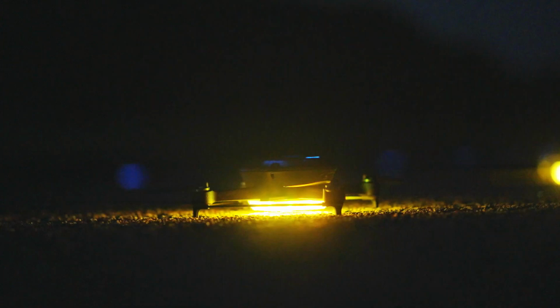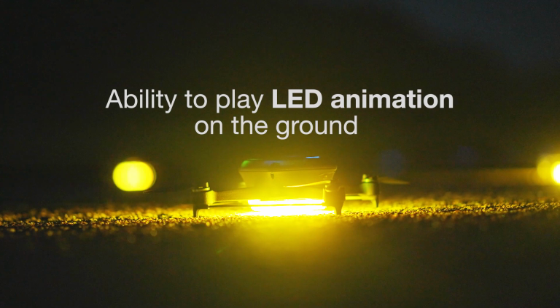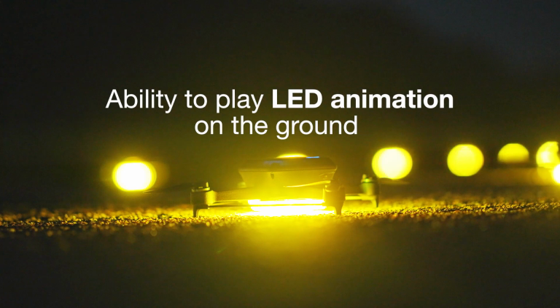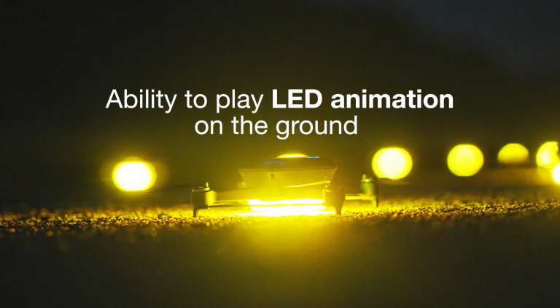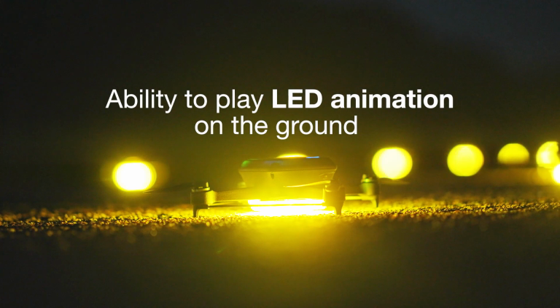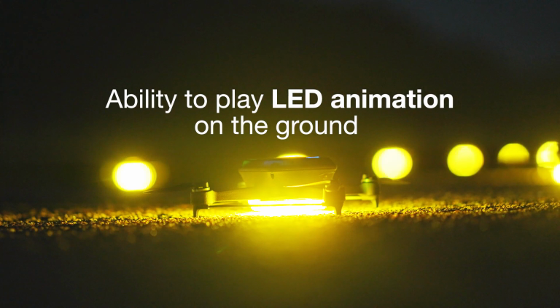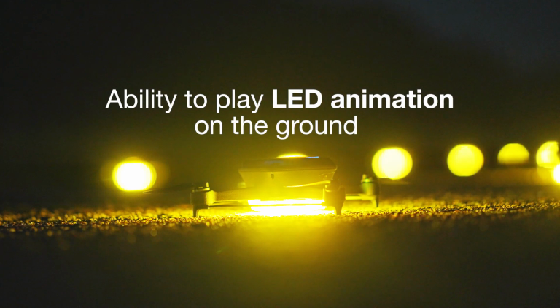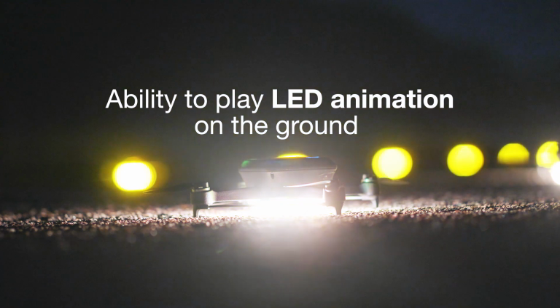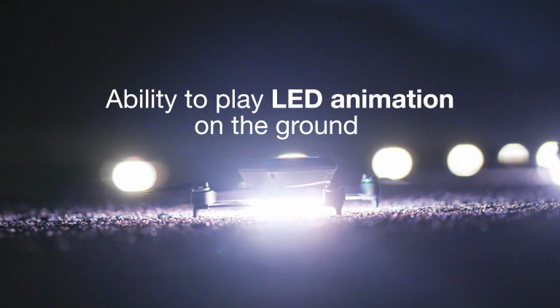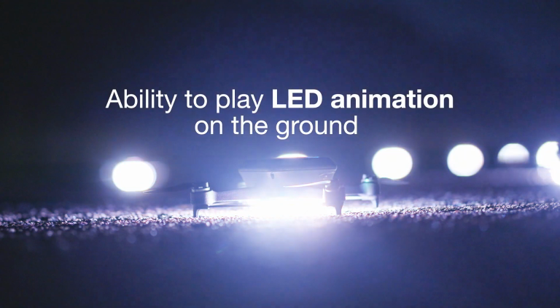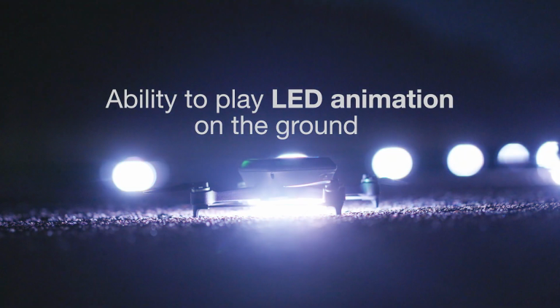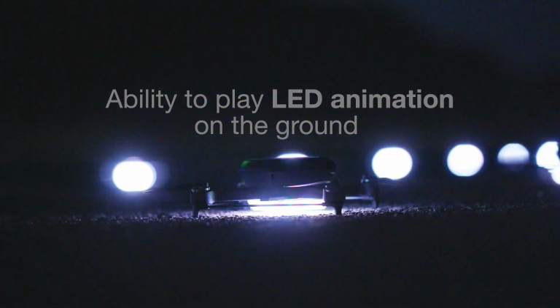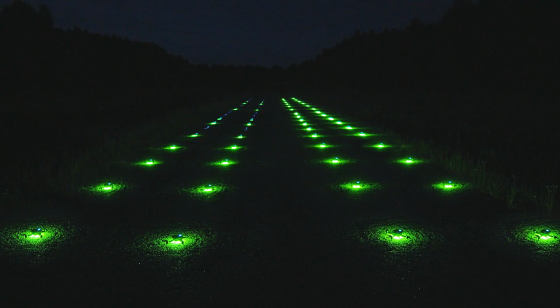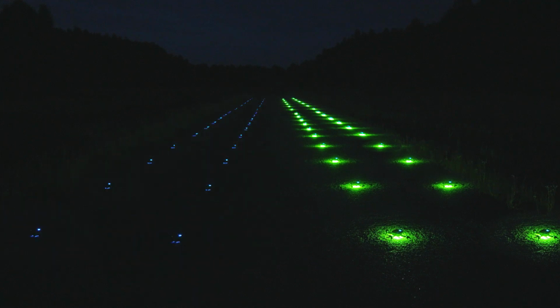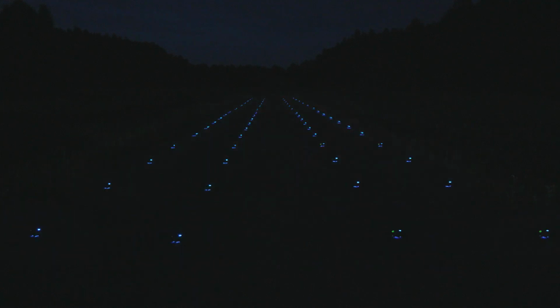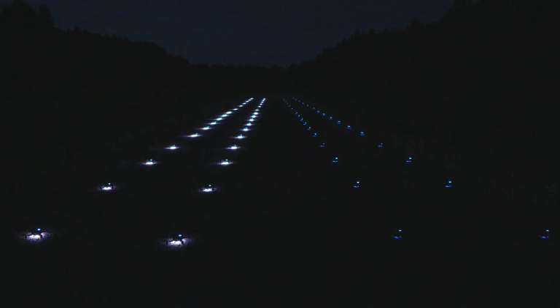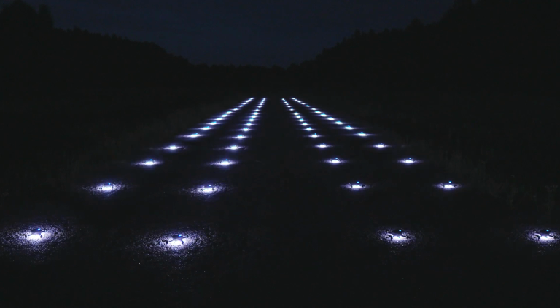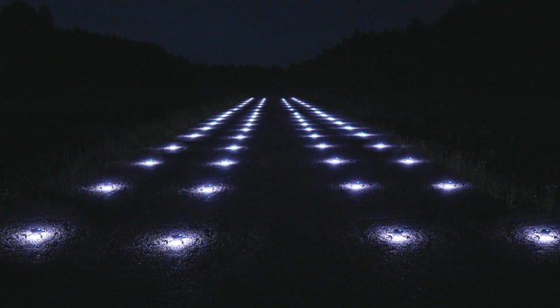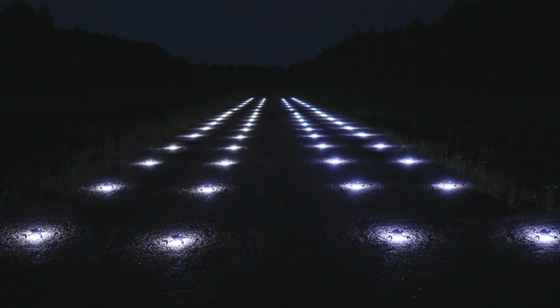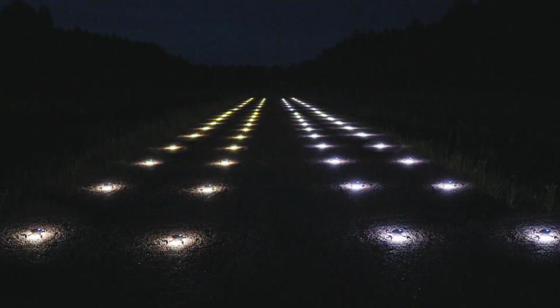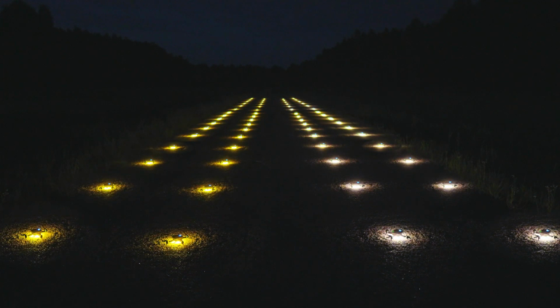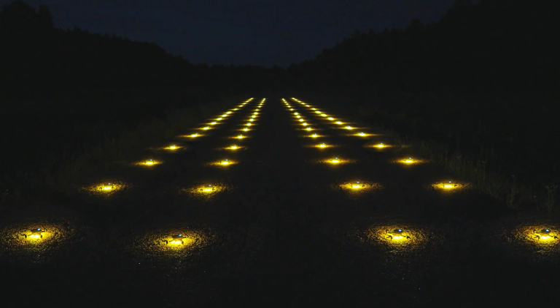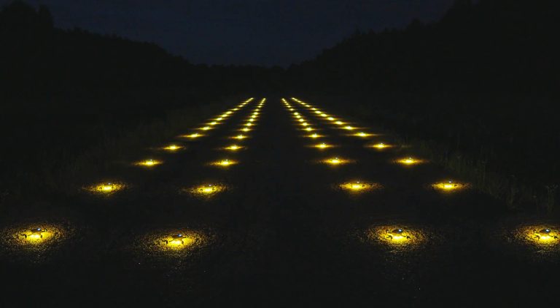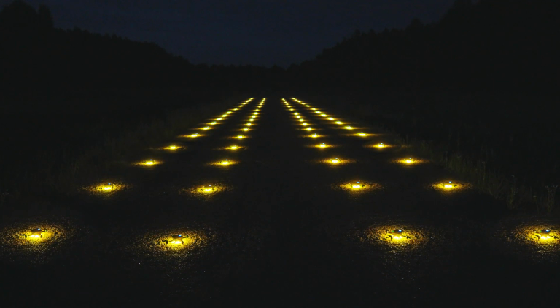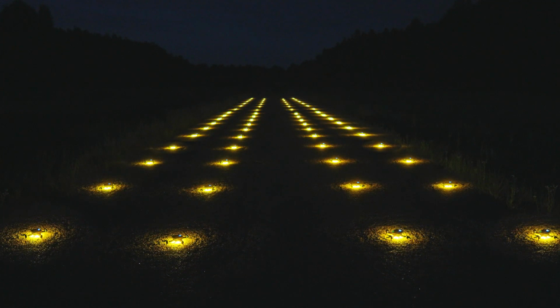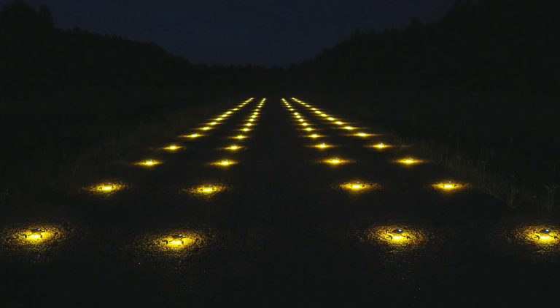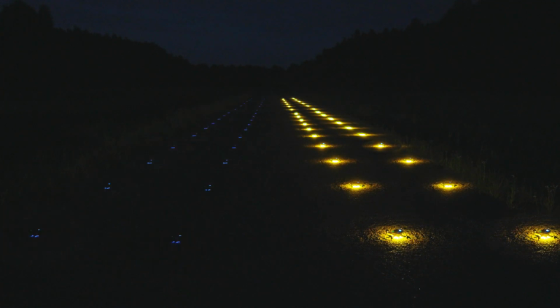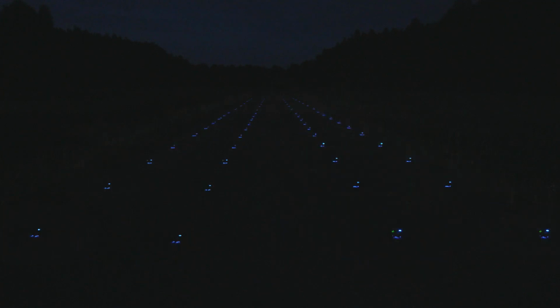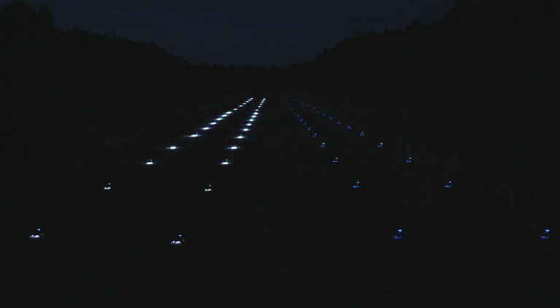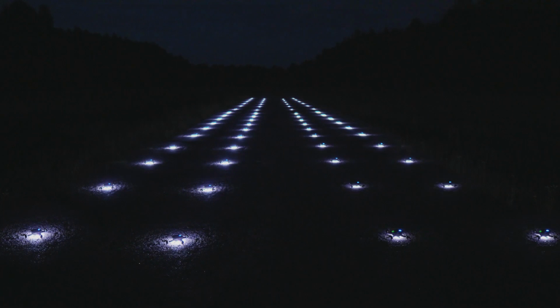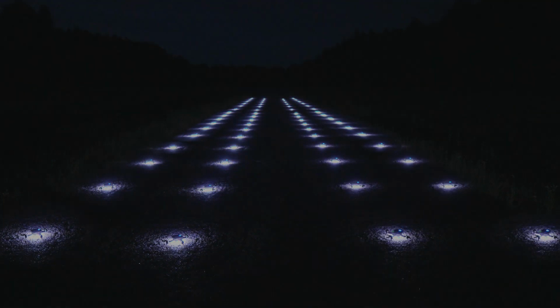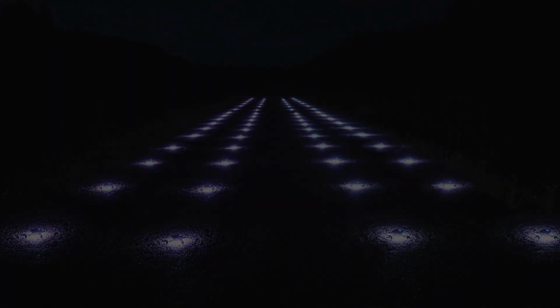Ability to play LED animation on the ground. Drones now have the ability to display LED animations on the ground, empowering drone show designers with even more creative possibilities.